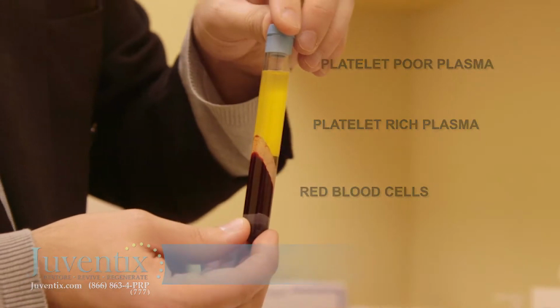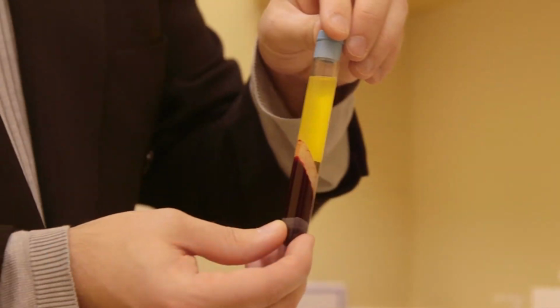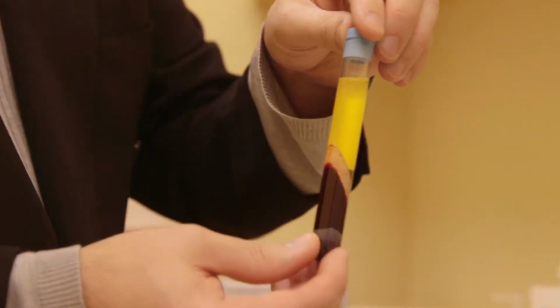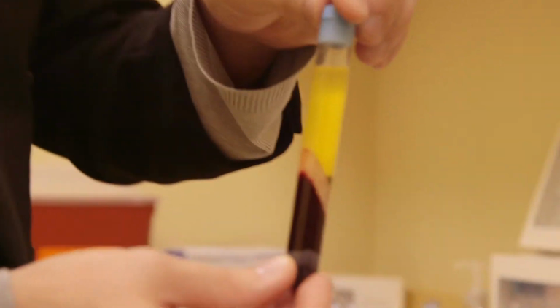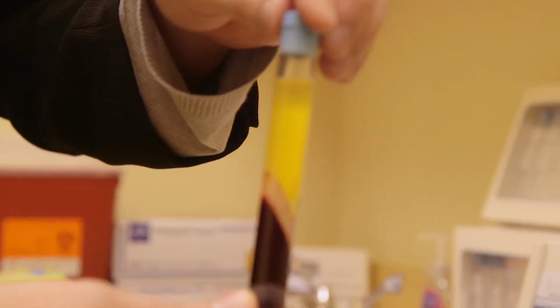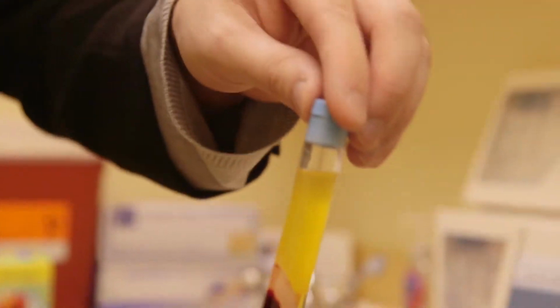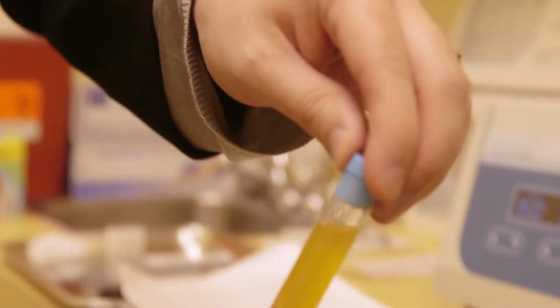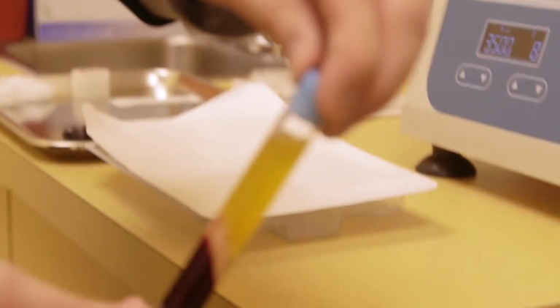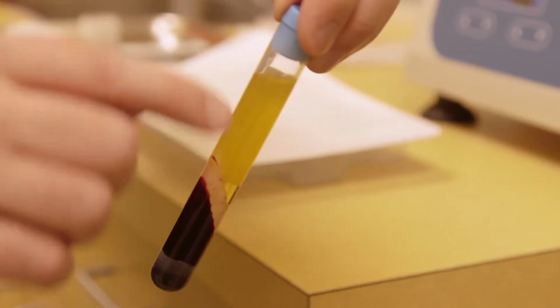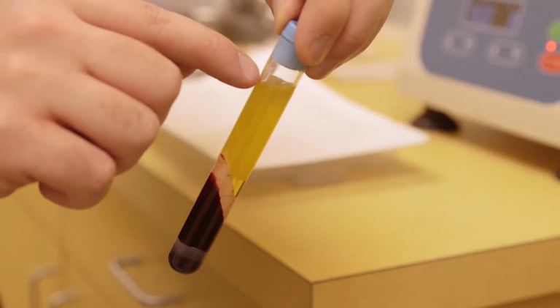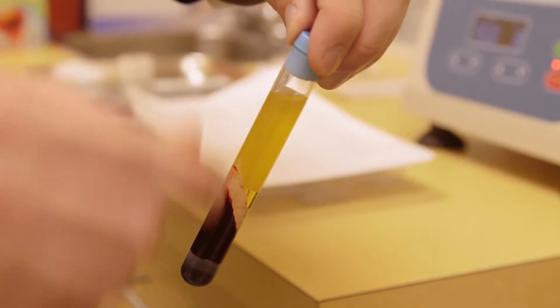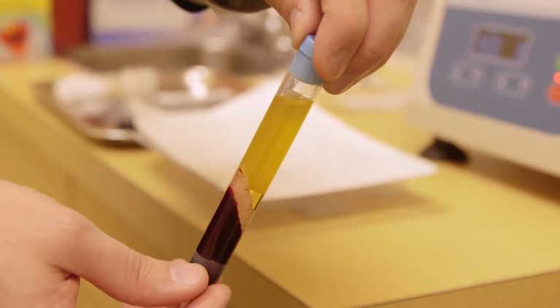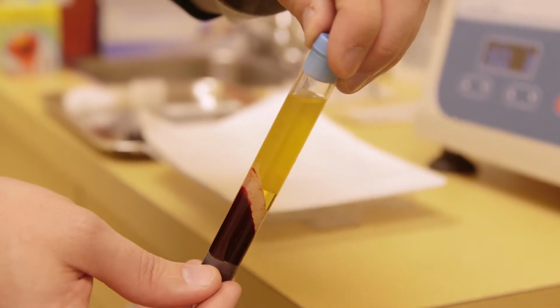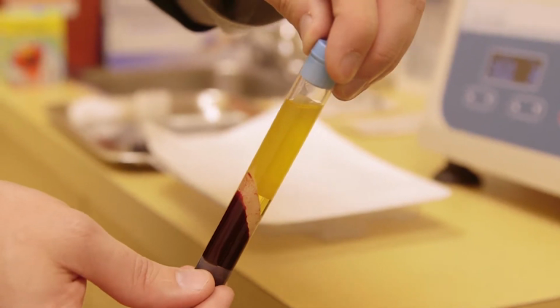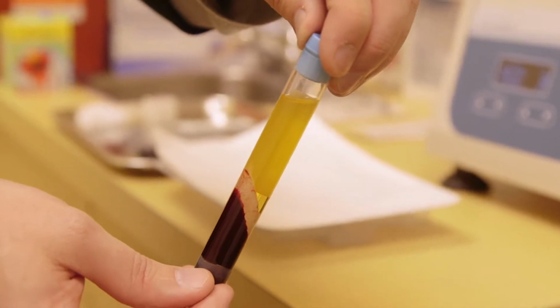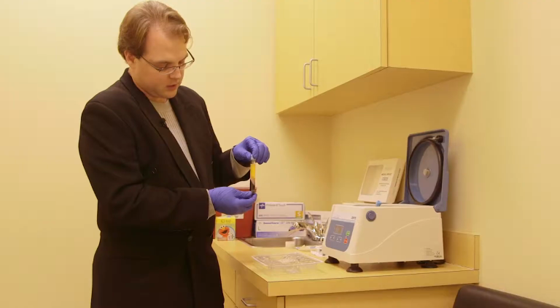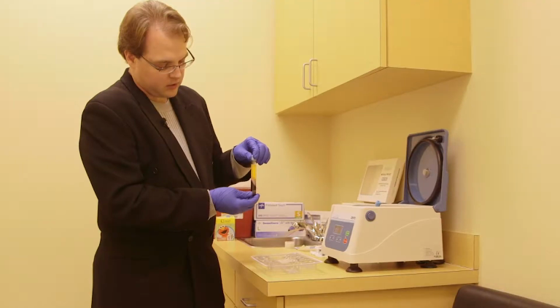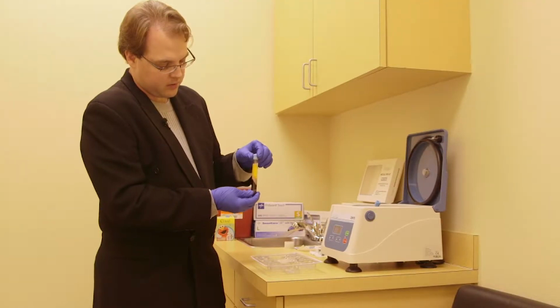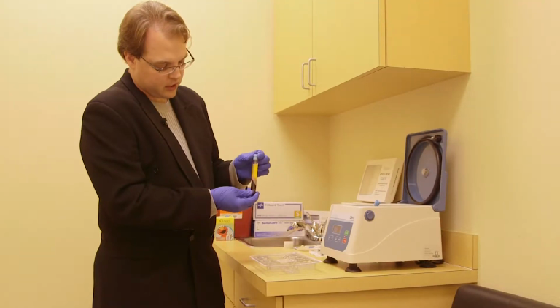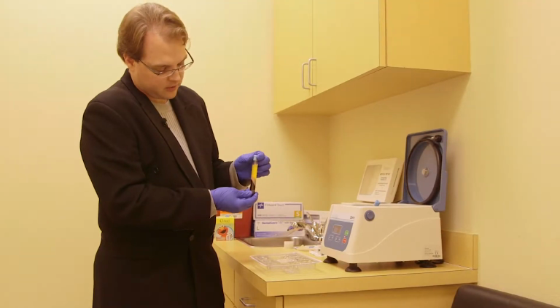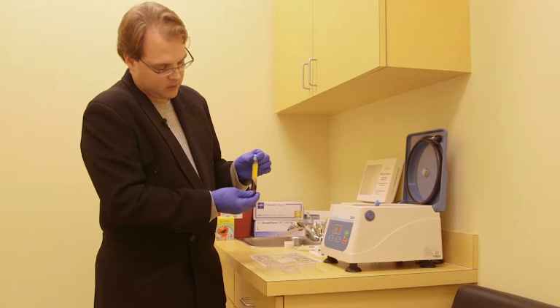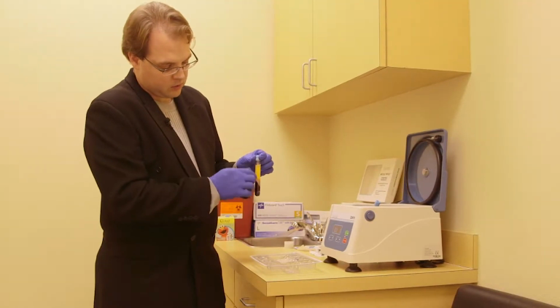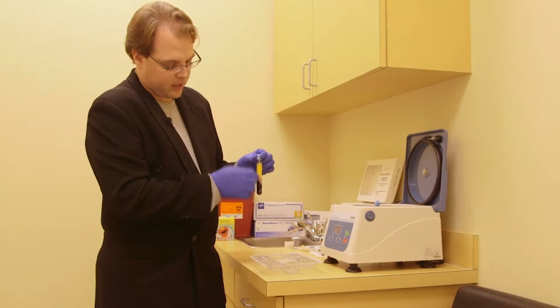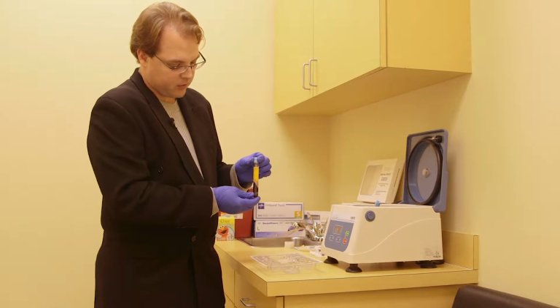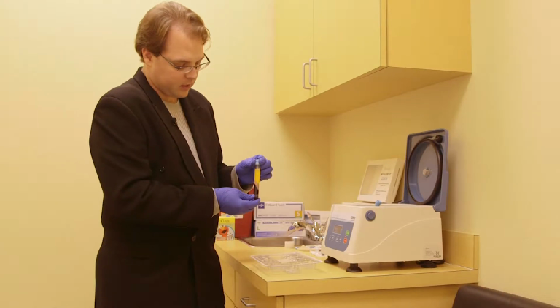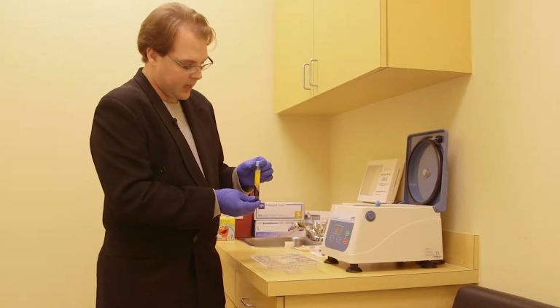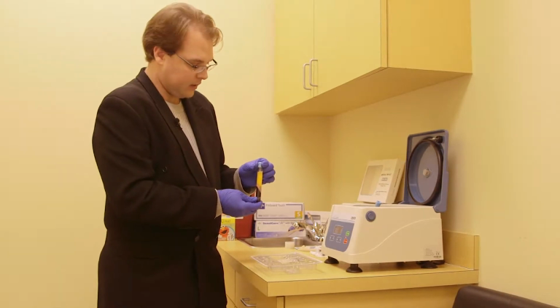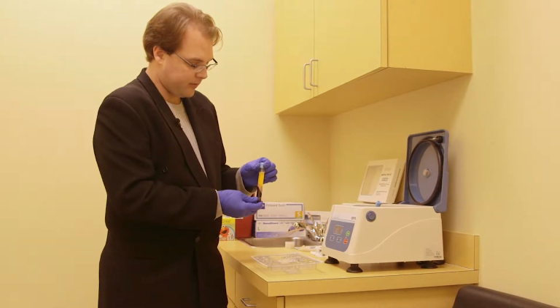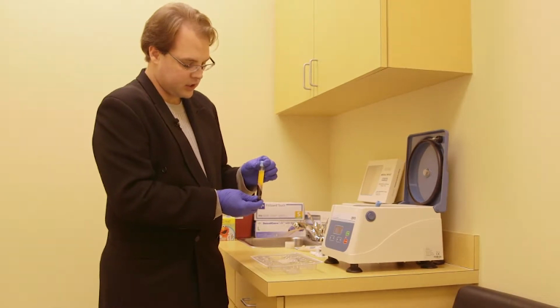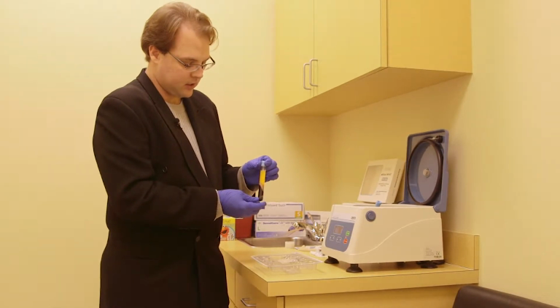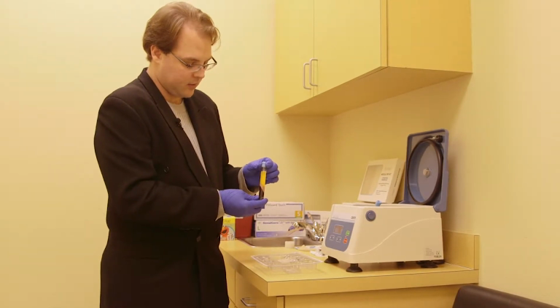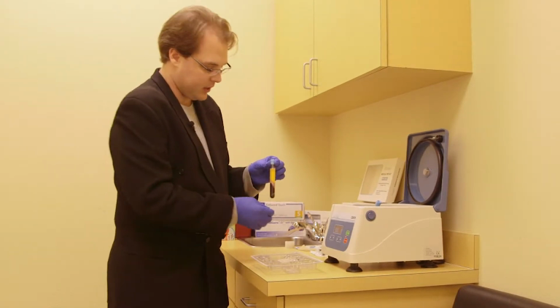Just for fun, because this showed up in this sample — if you look on the top, that's cholesterol. This is being used in an orthopedic injection for a knee, so we're going to want to capture both the platelet-rich and the platelet-poor for injection into the upcoming patient.